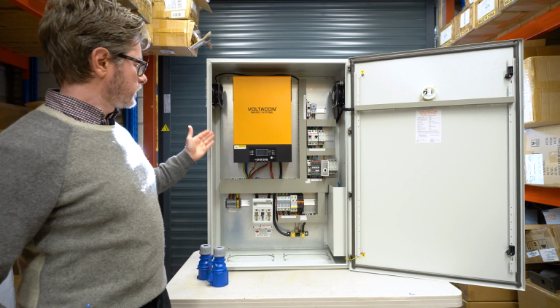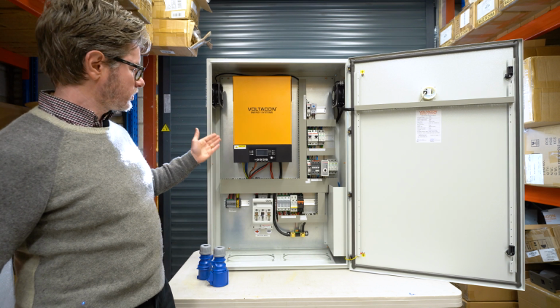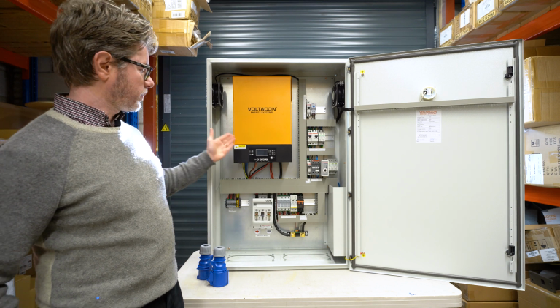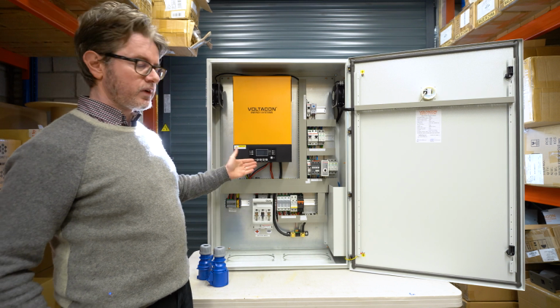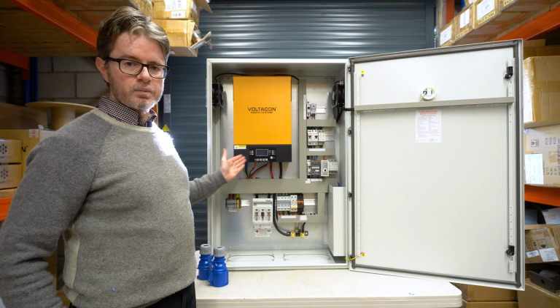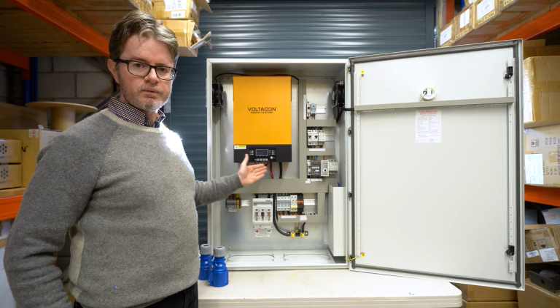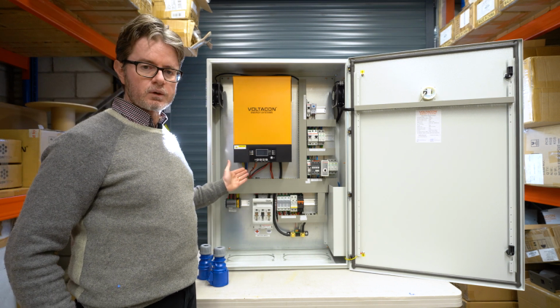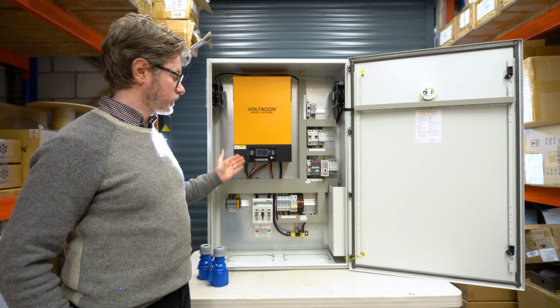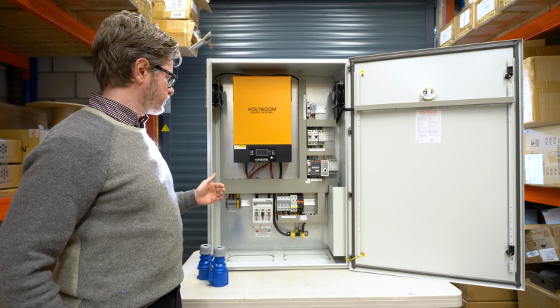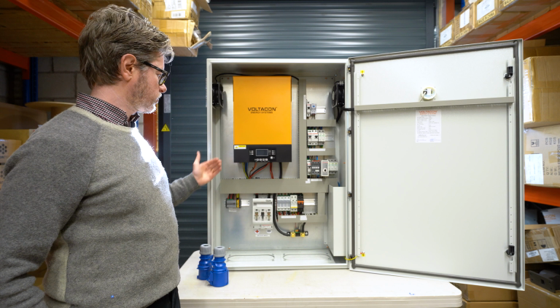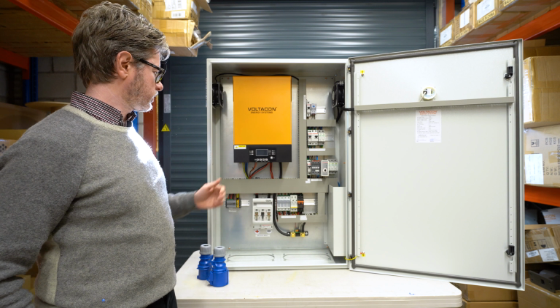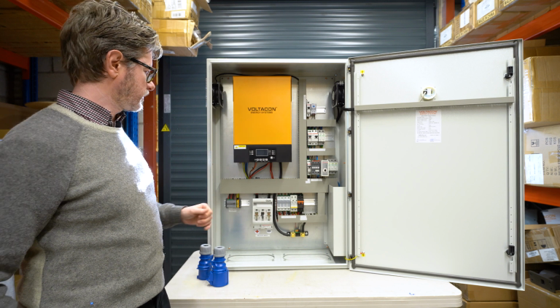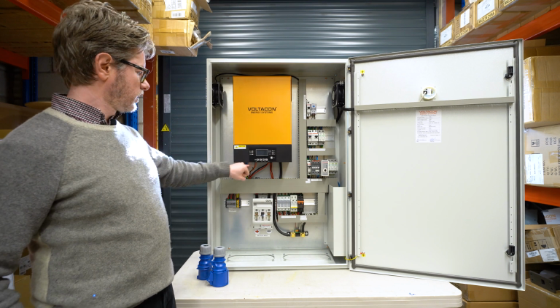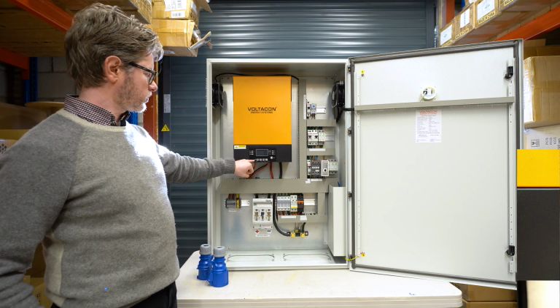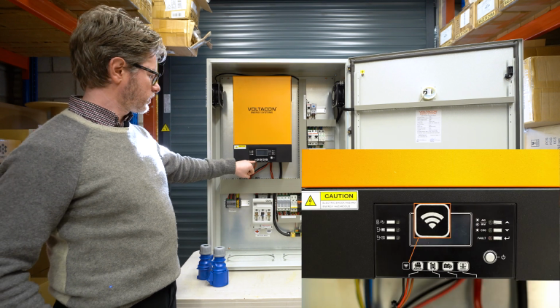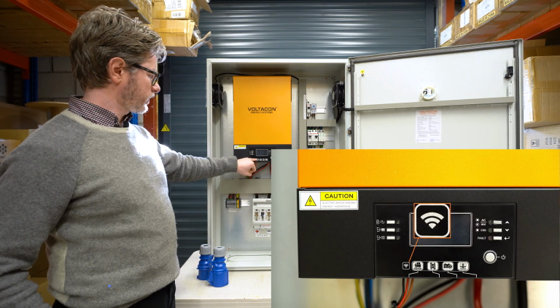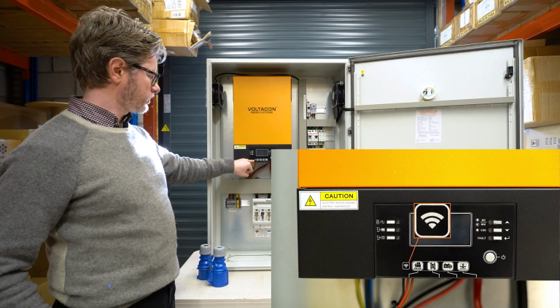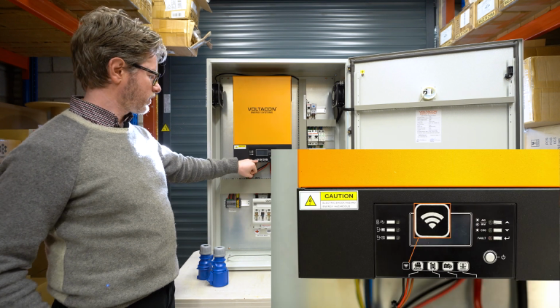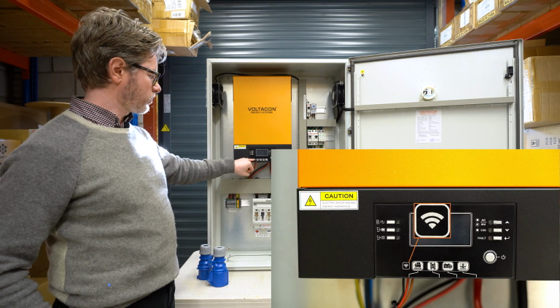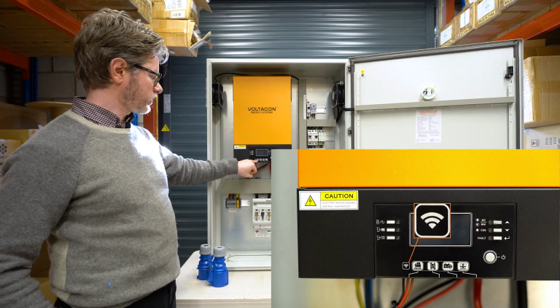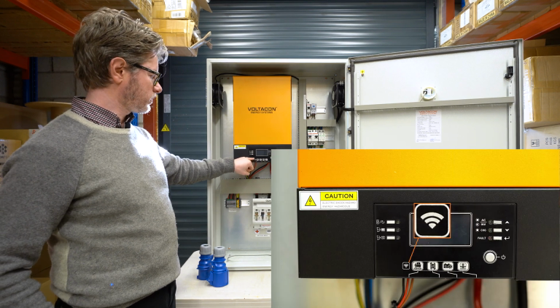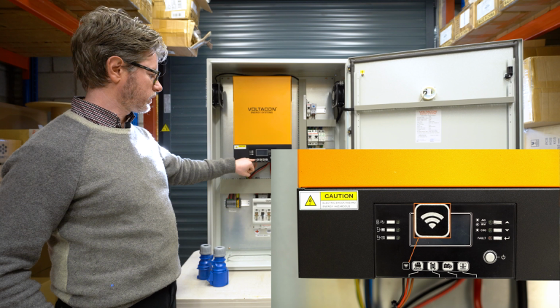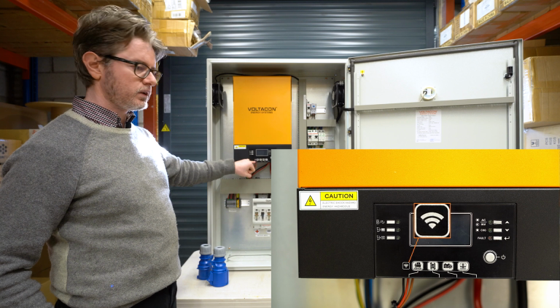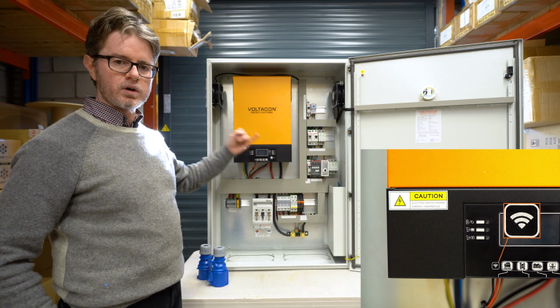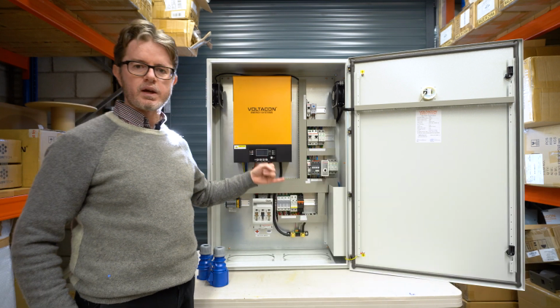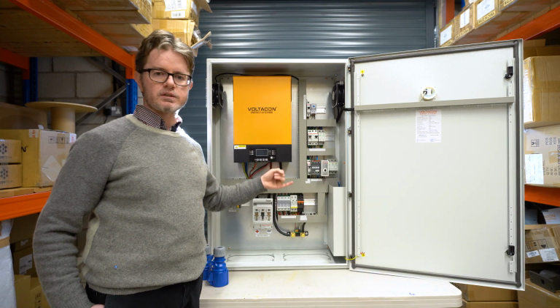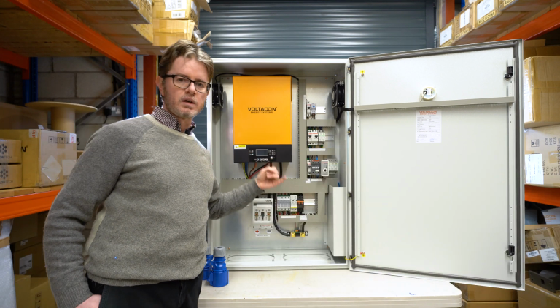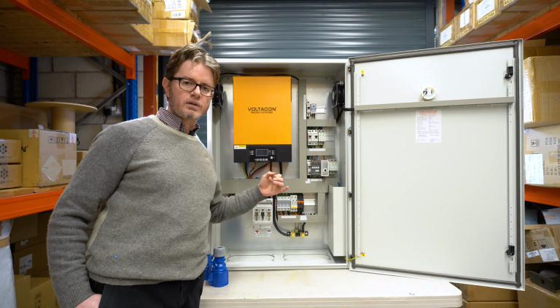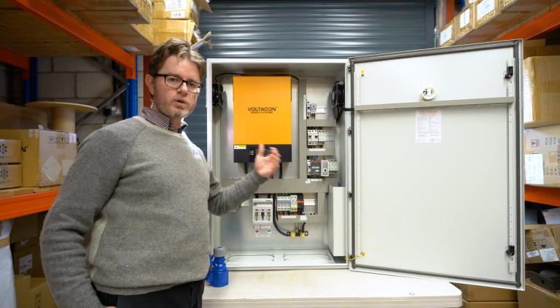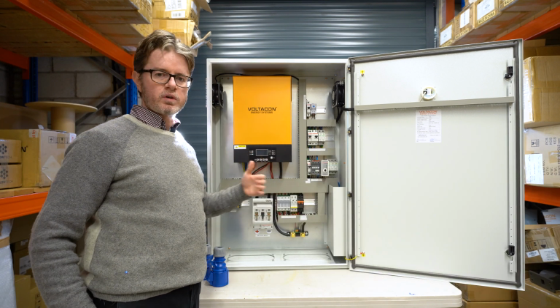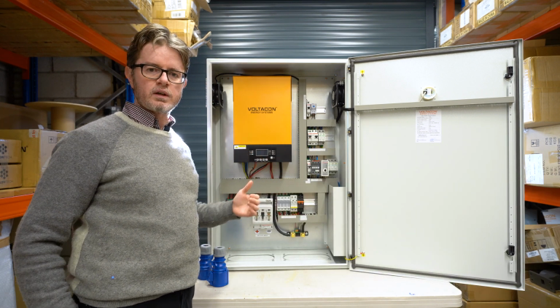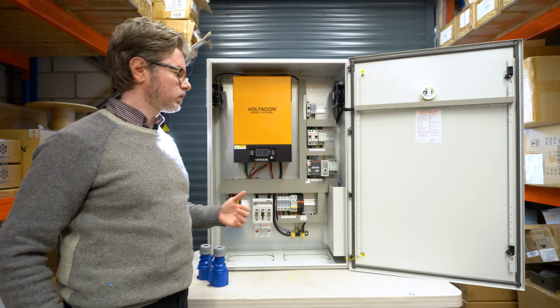It has a parallel function built-in, which is a great feature if you want to expand it. As you can see from the logo here, the WiFi monitoring is now integrated — you don't have to buy an extra card to monitor your inverter remotely.